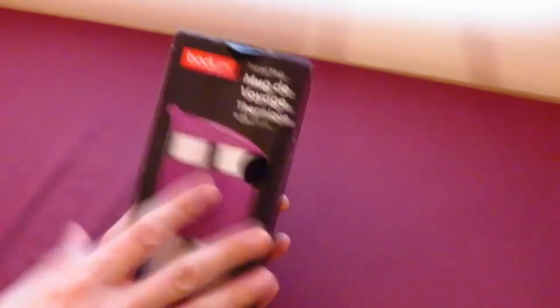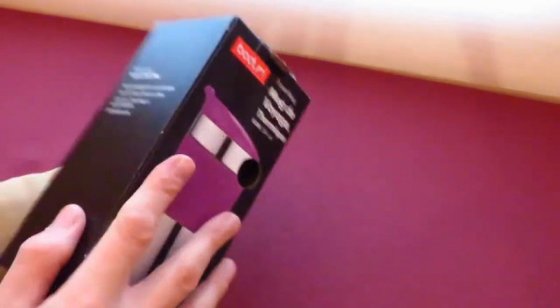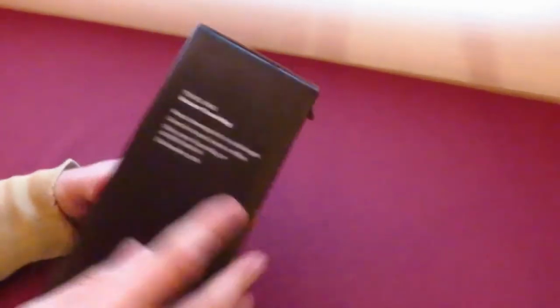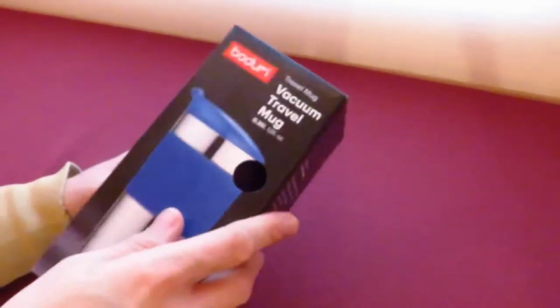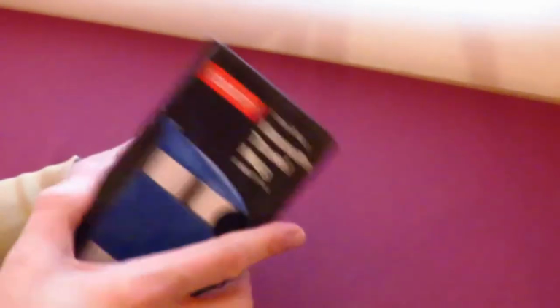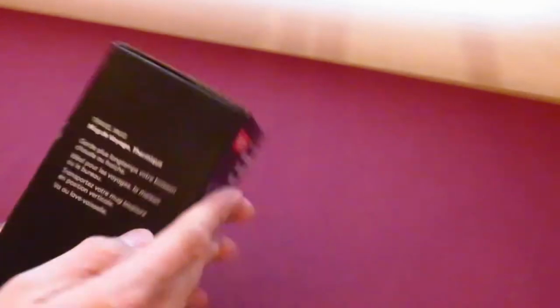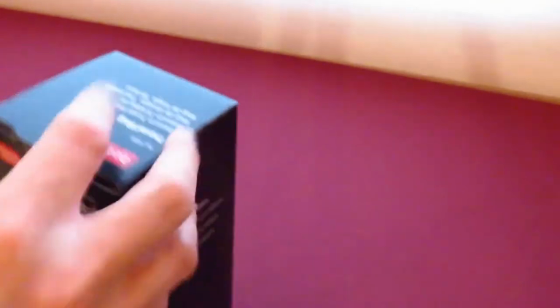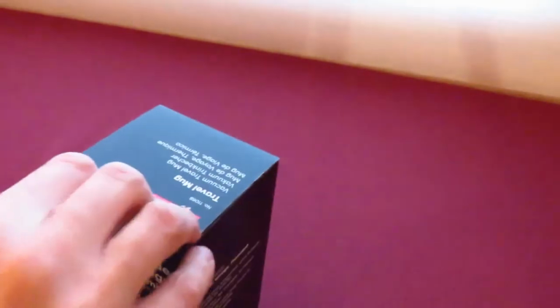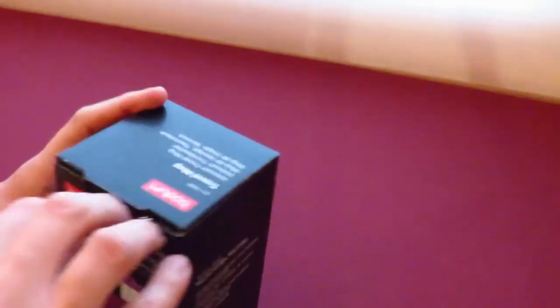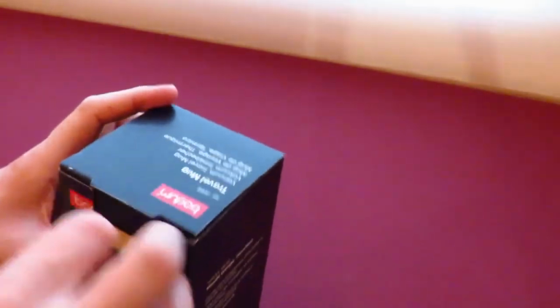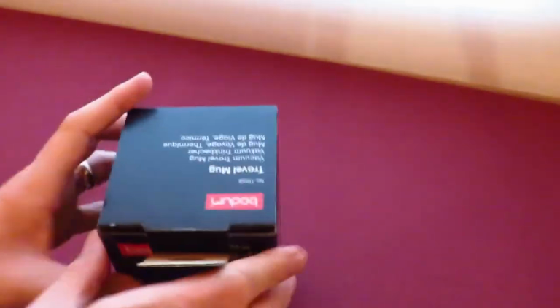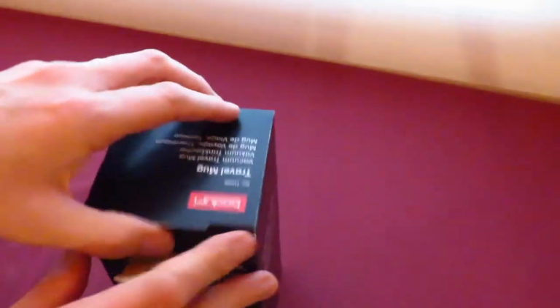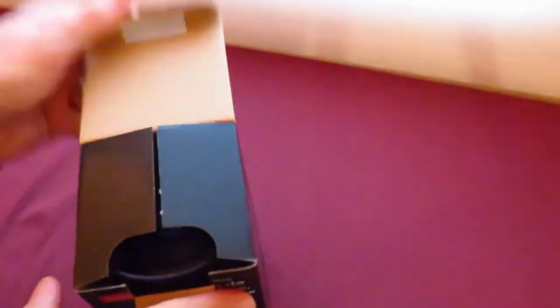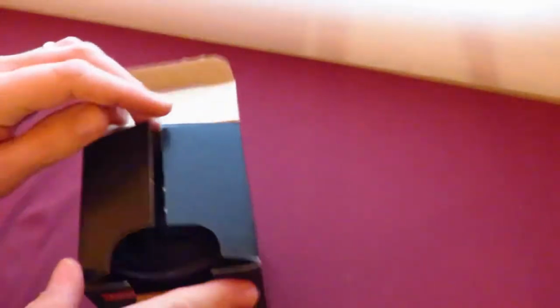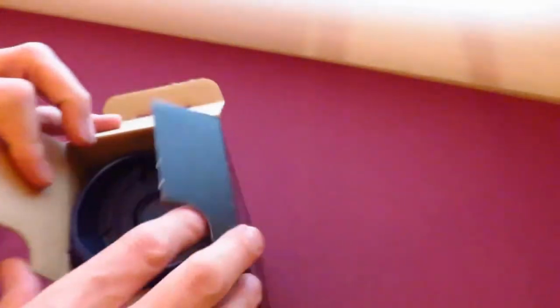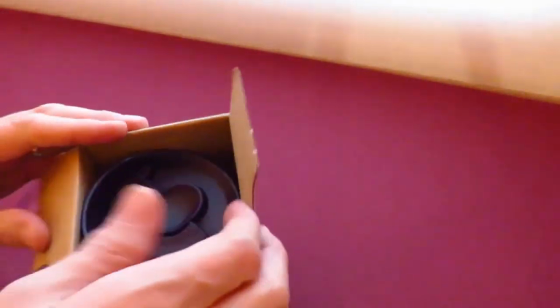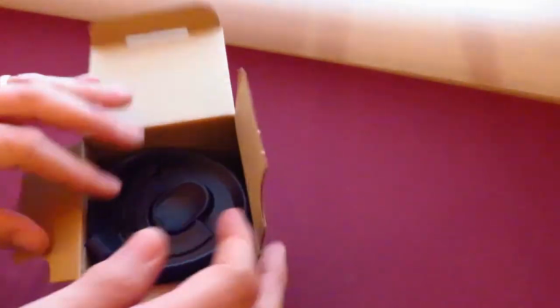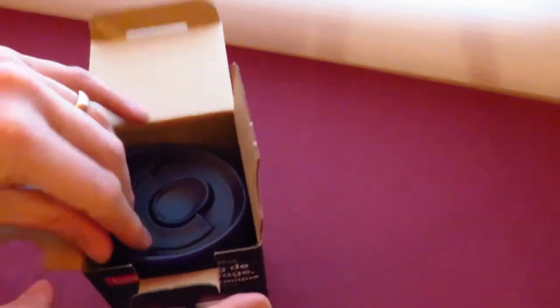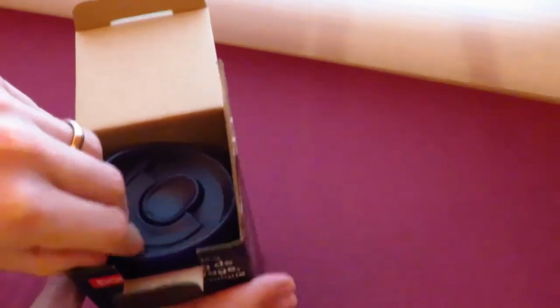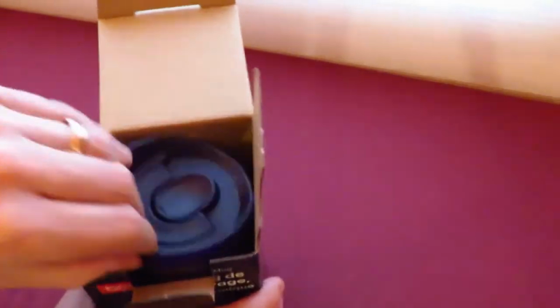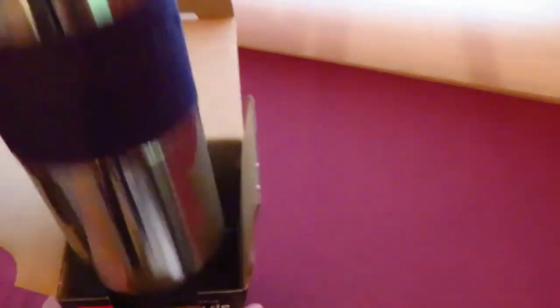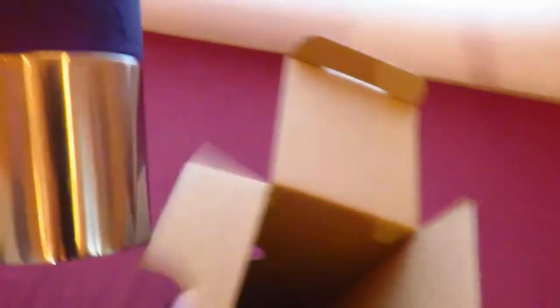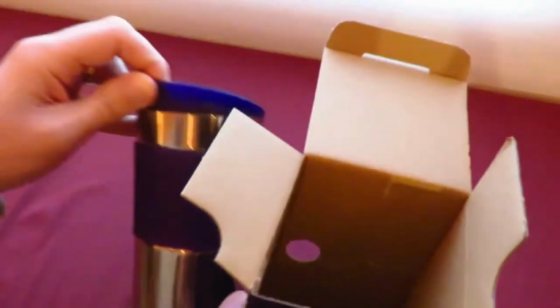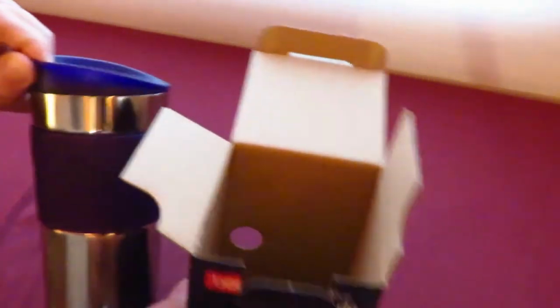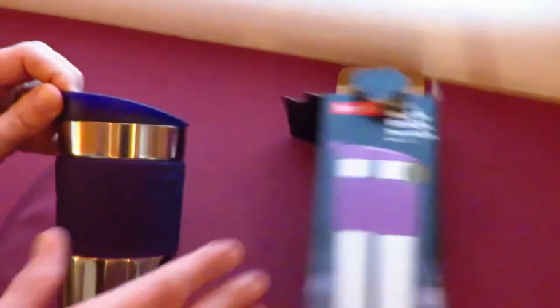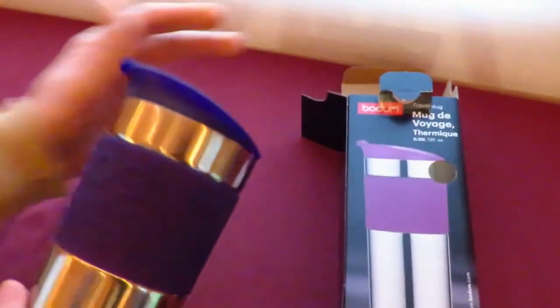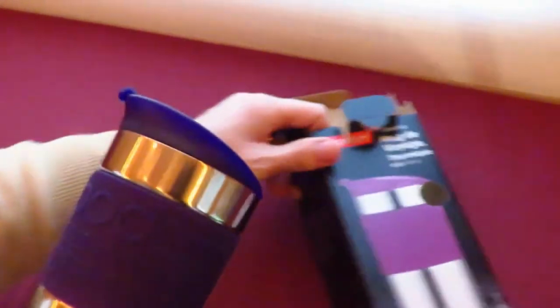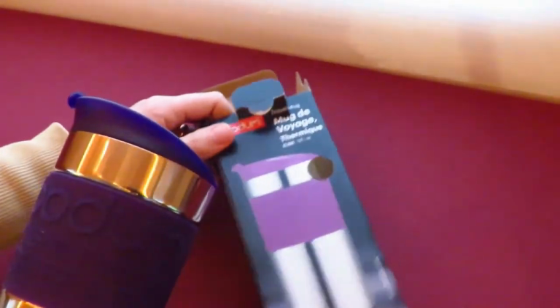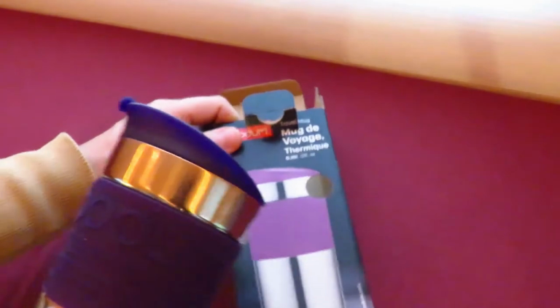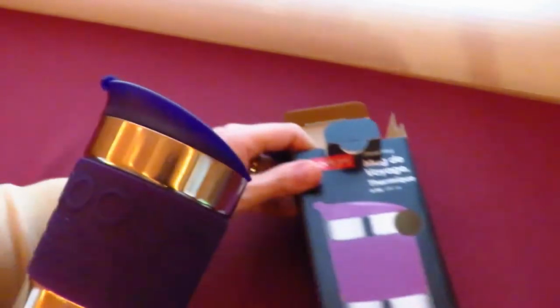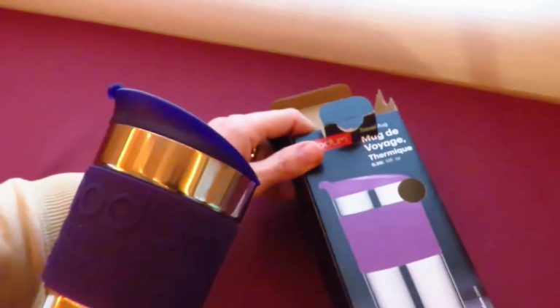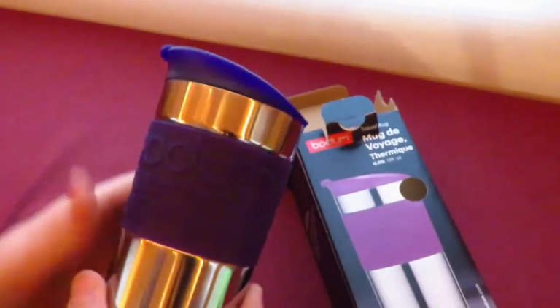So this is the box. Let's open it up. I'll show you the box afterwards. The mug fits in quite snugly. There's a dog going nuts outside, I don't know if you can hear that. Let's leave the box there.